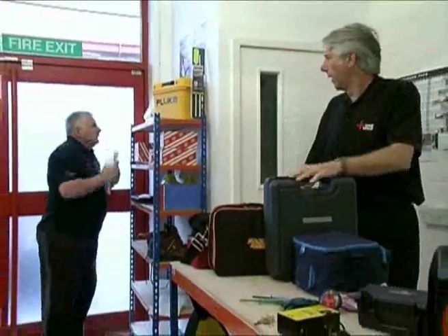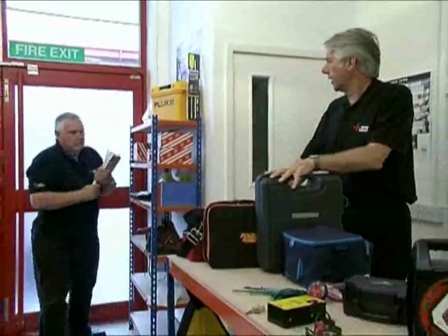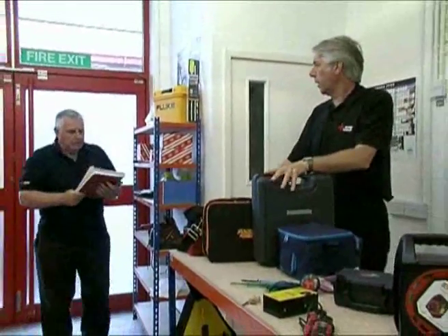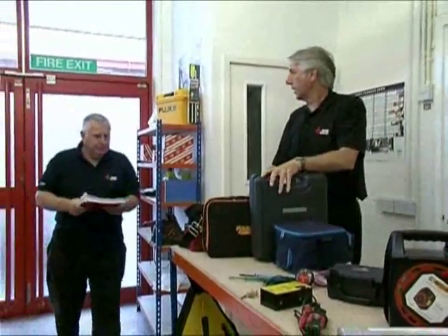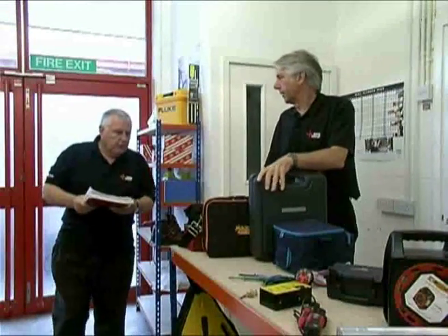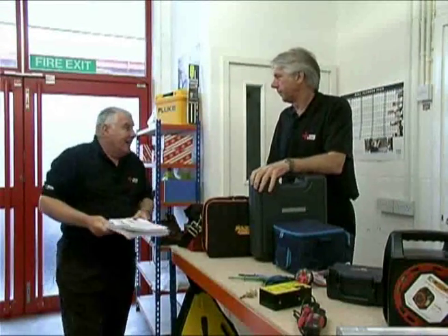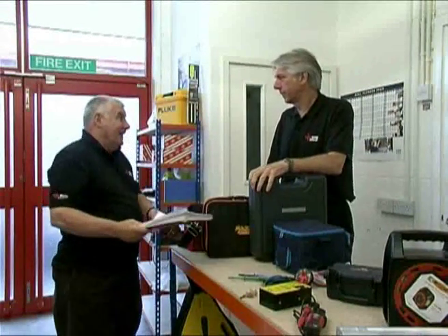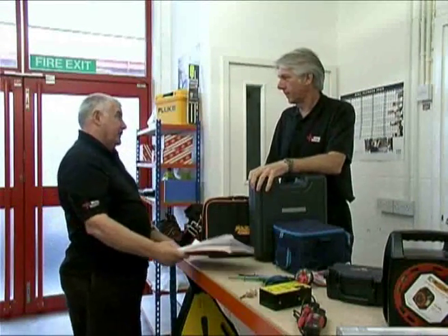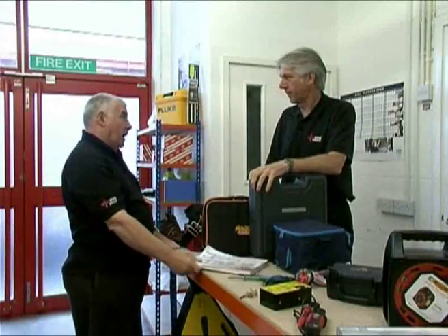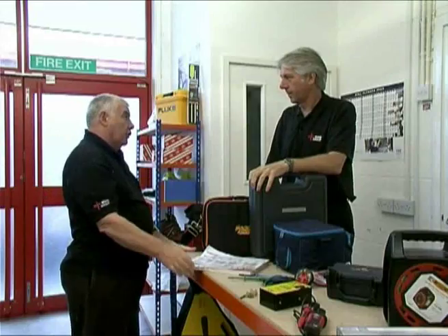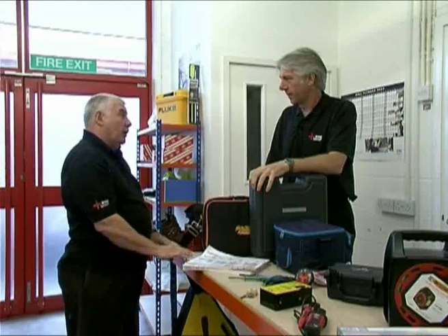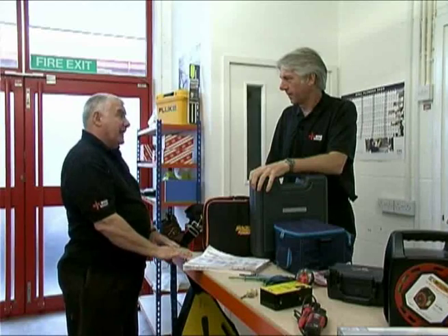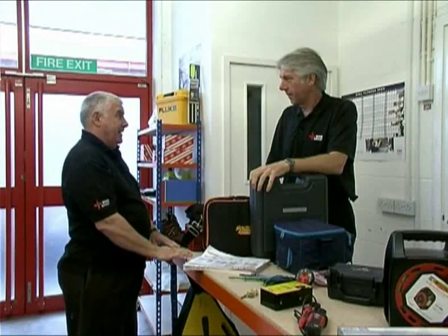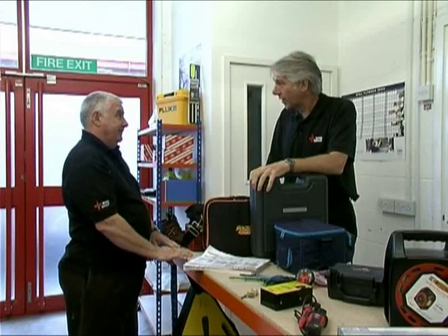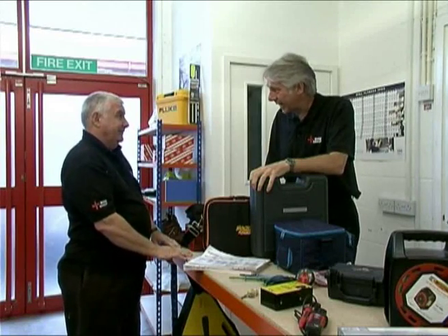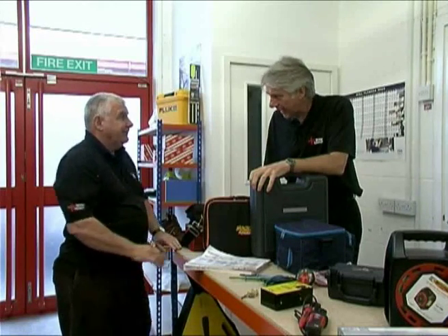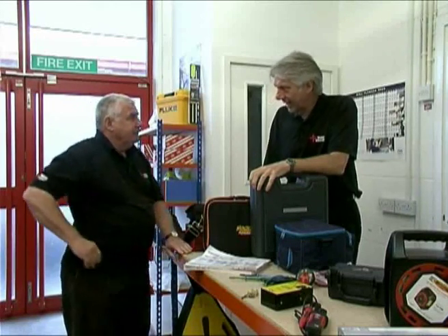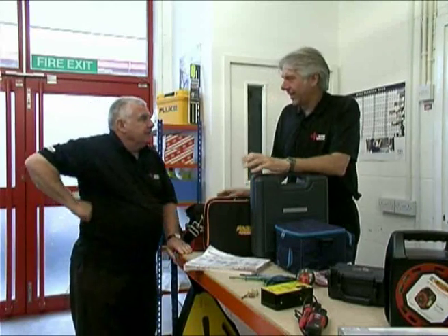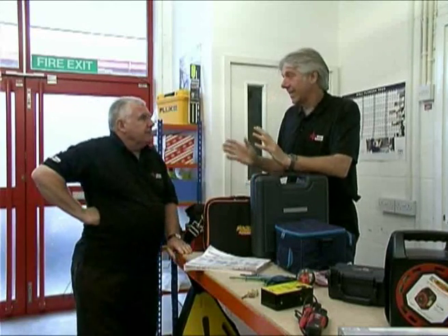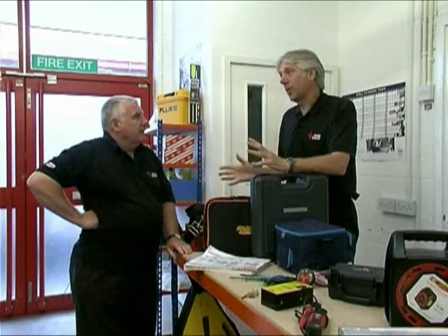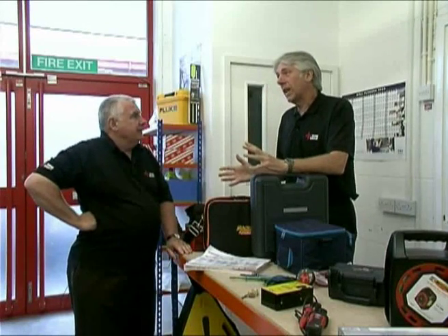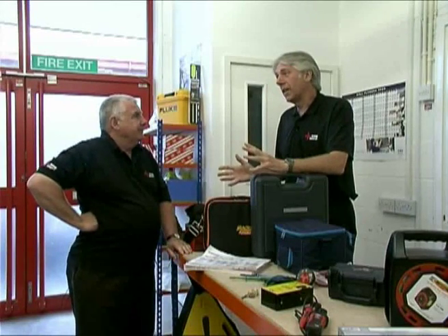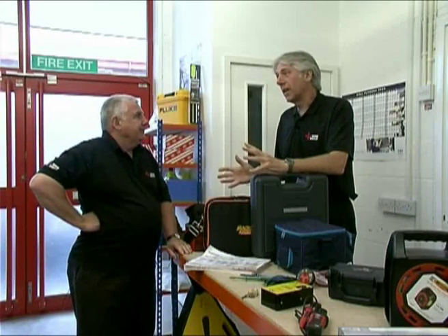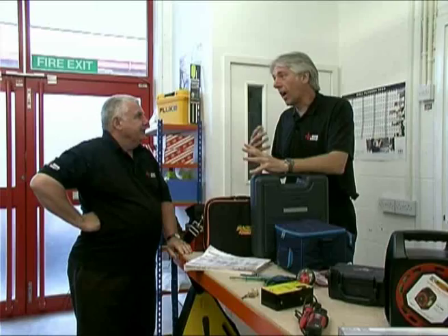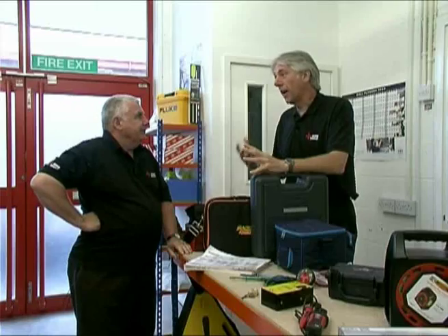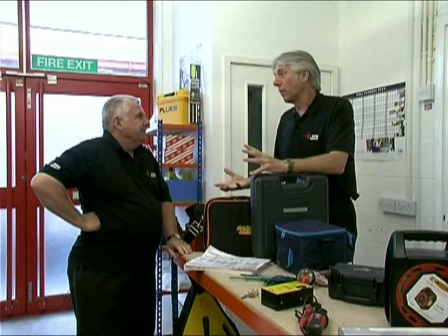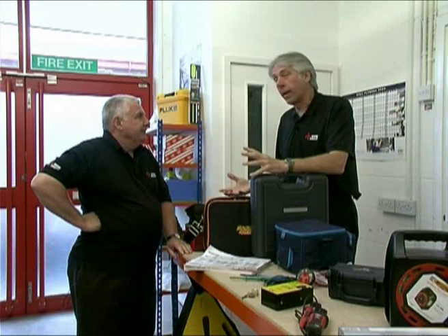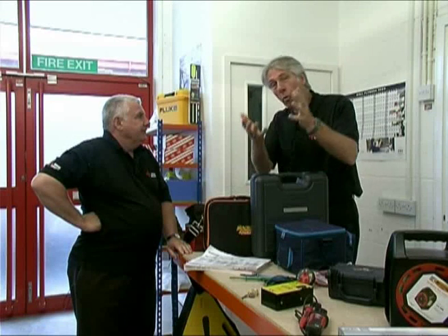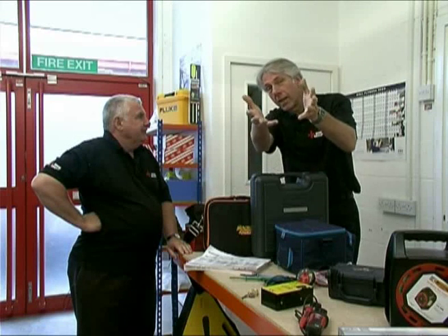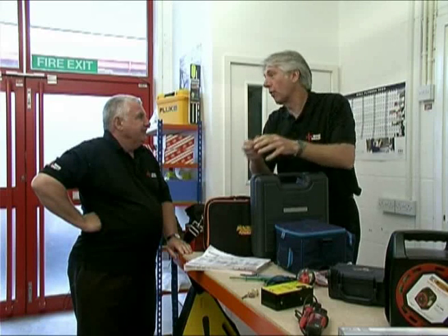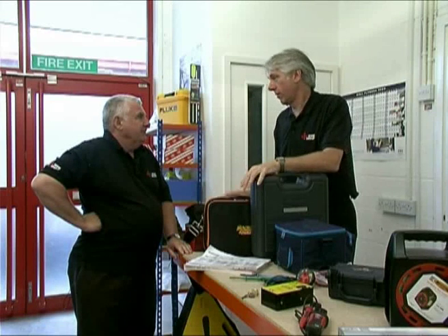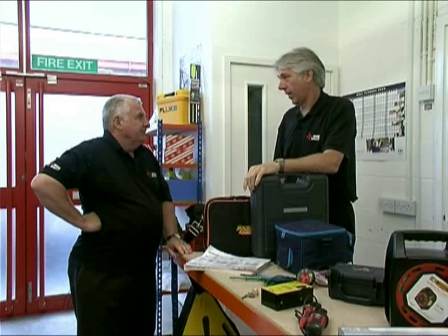Hi Tony, where do we start? I'd like to start by talking about health and safety. Health and safety — it's a subject we cover in these videos over and over again. I can almost hear the groans out there.